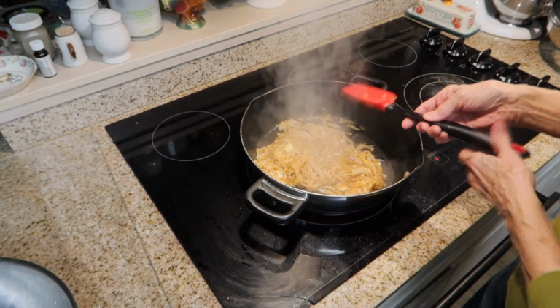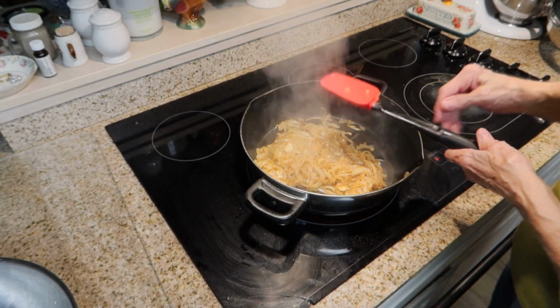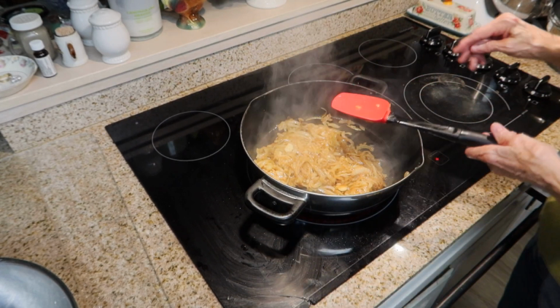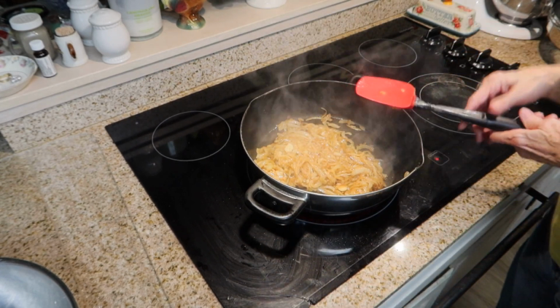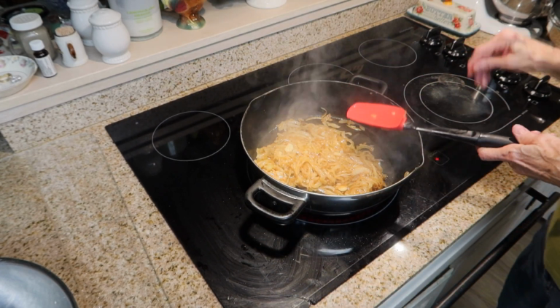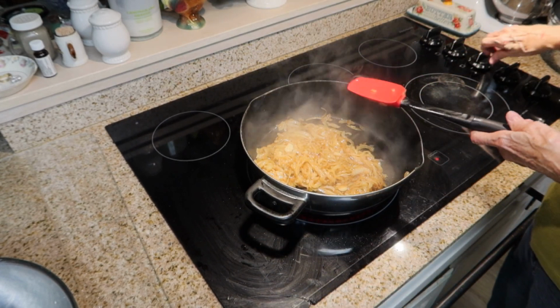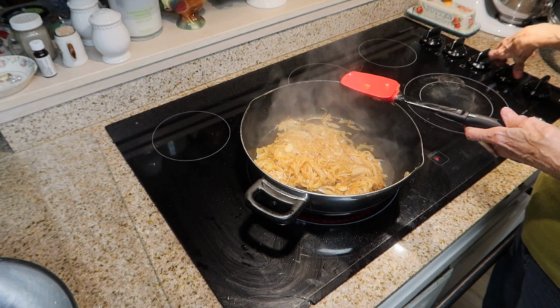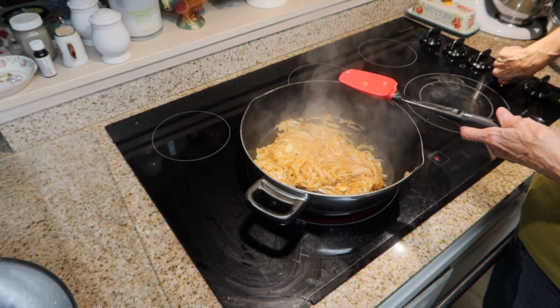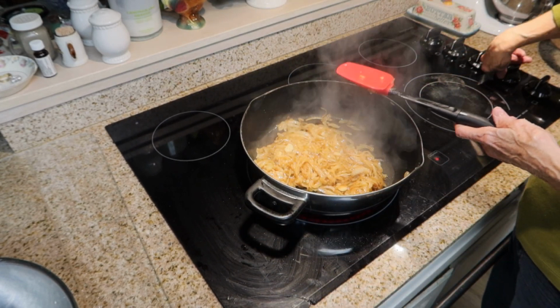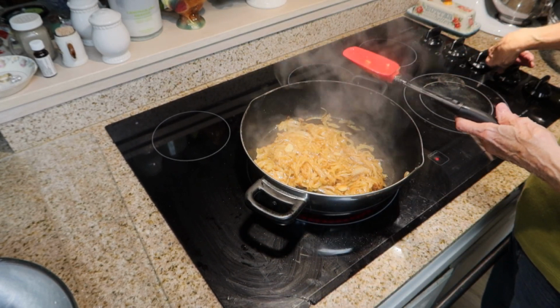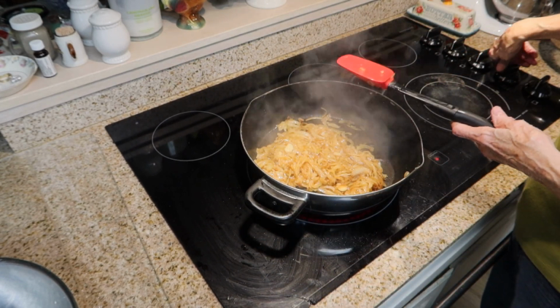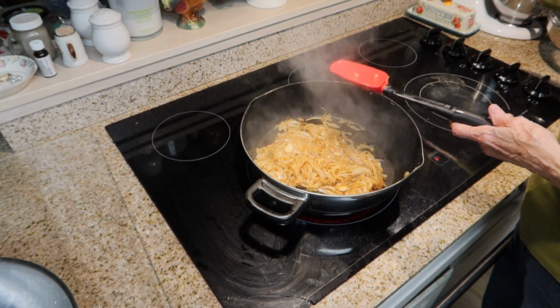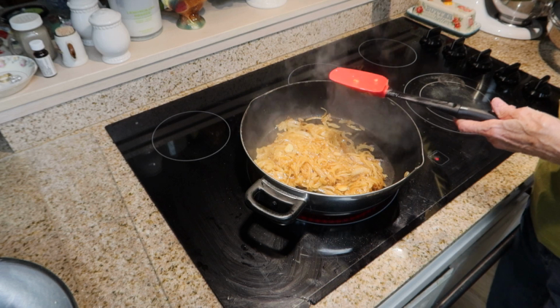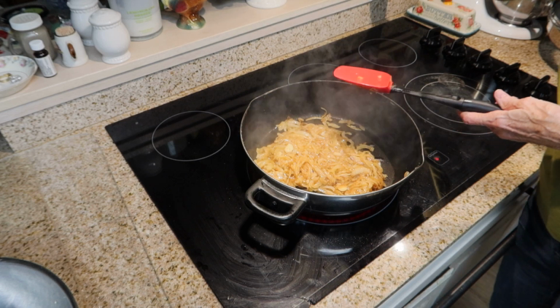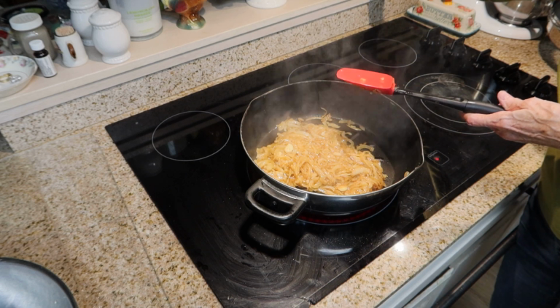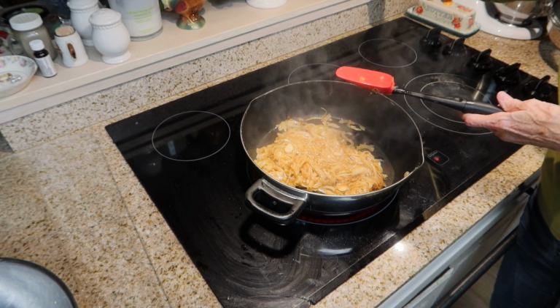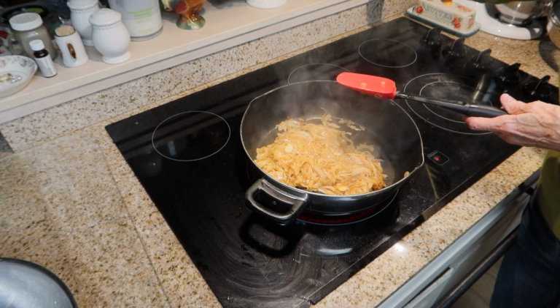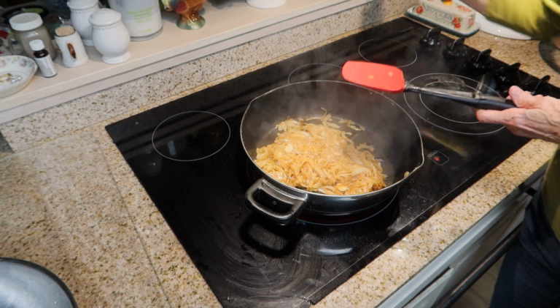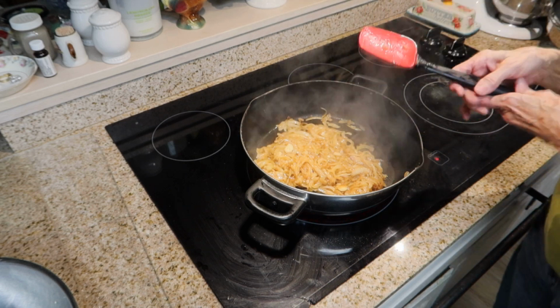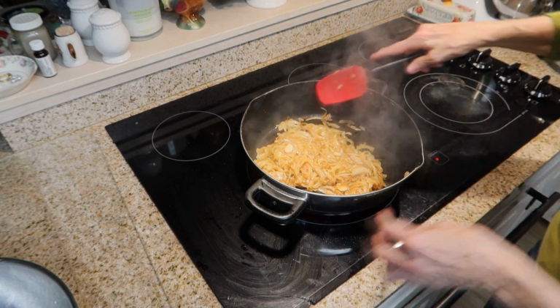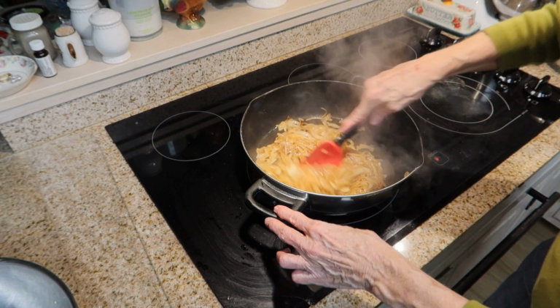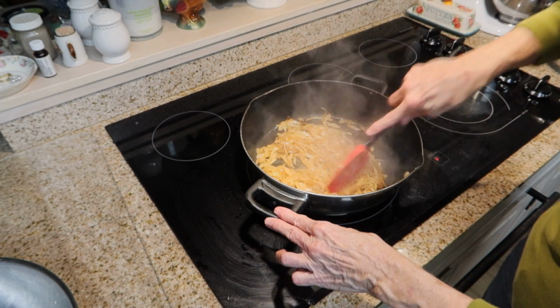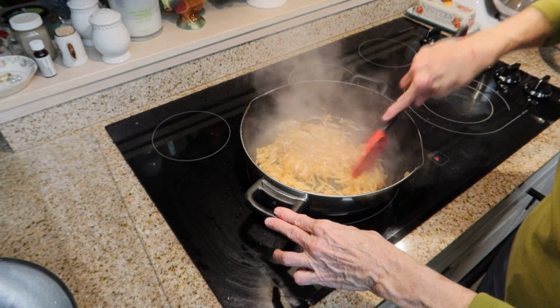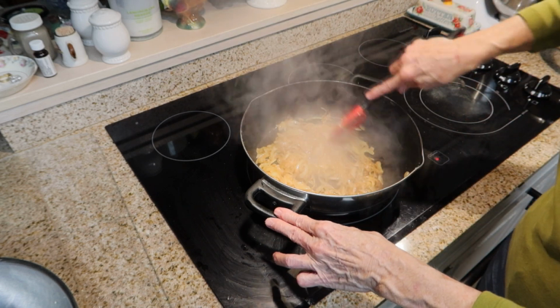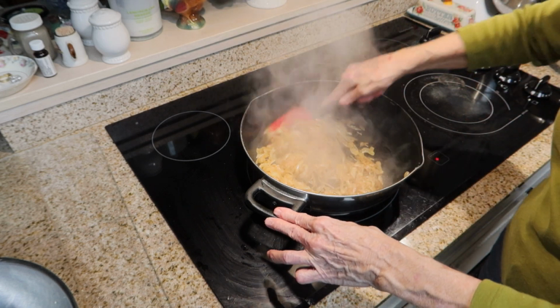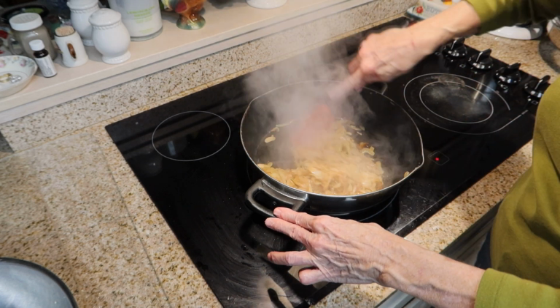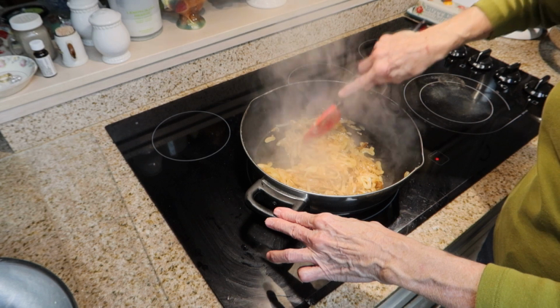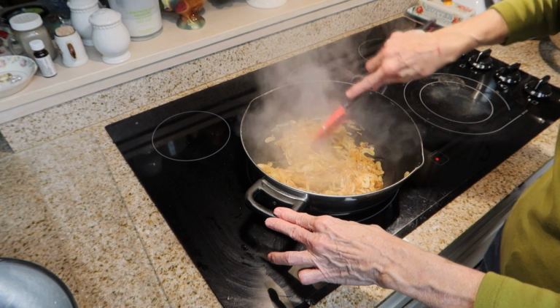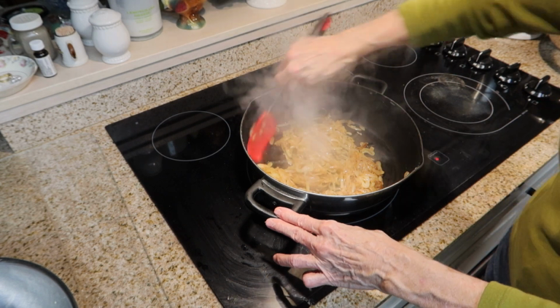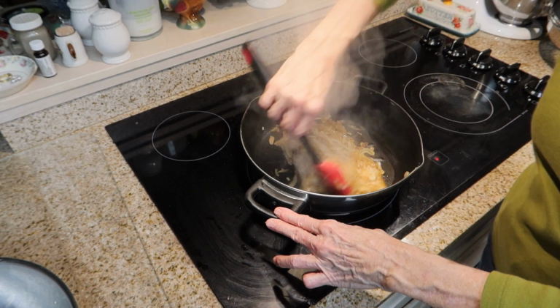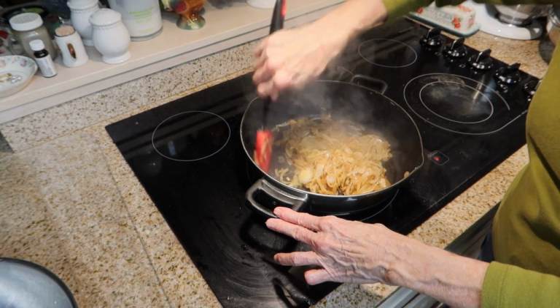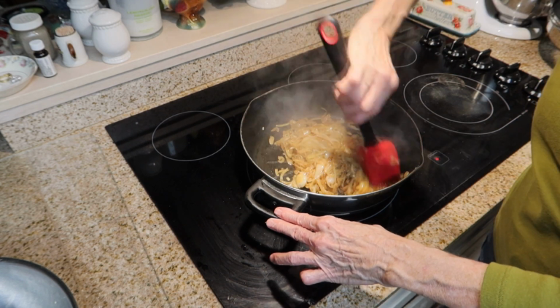It's been 10 minutes, so now I need to reduce my heat down to medium. I will continue to cook these for 10 more minutes, stirring them constantly to keep them from burning.